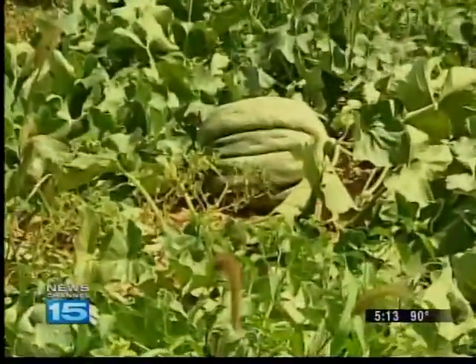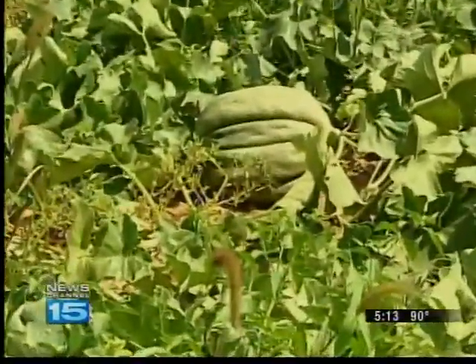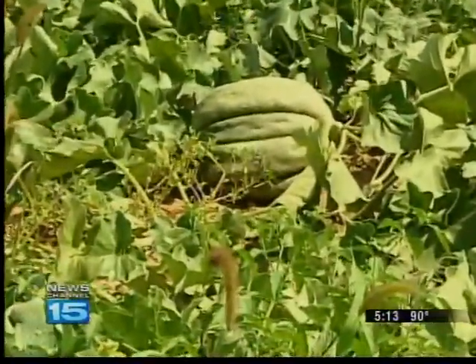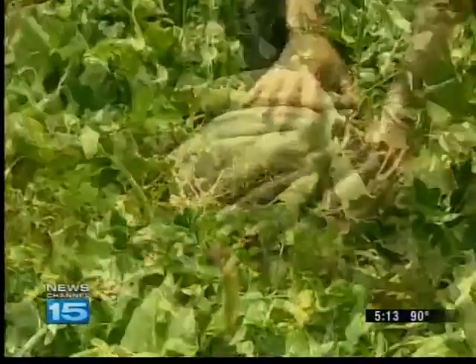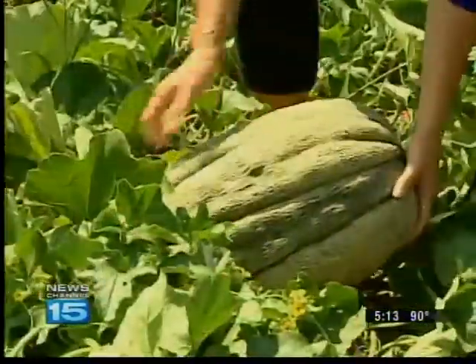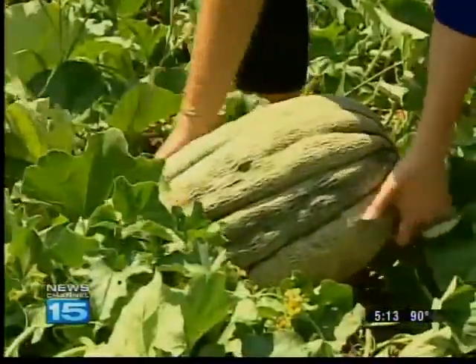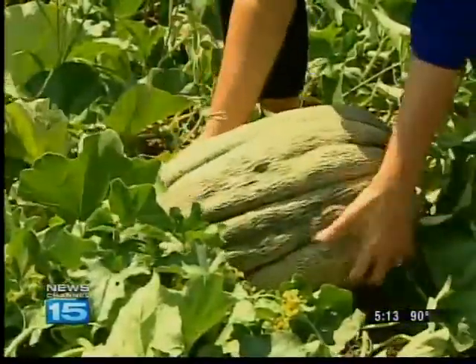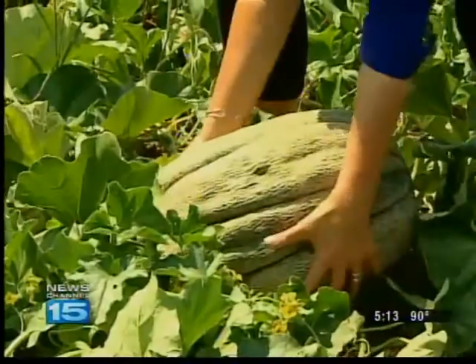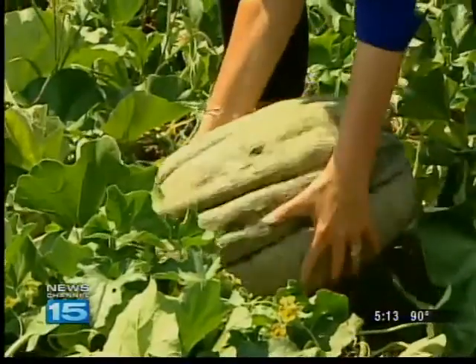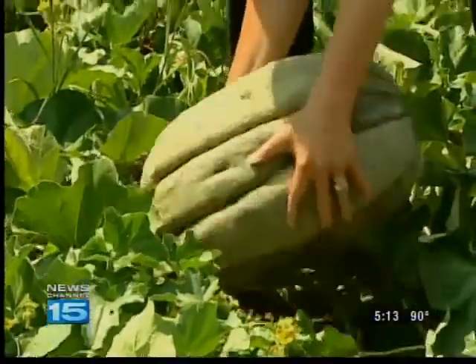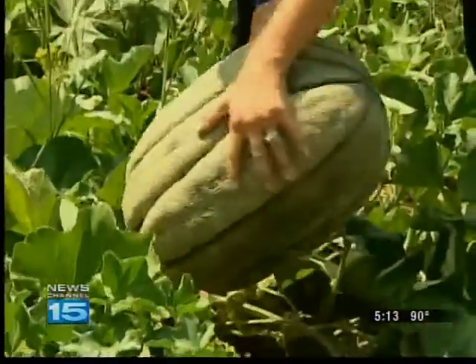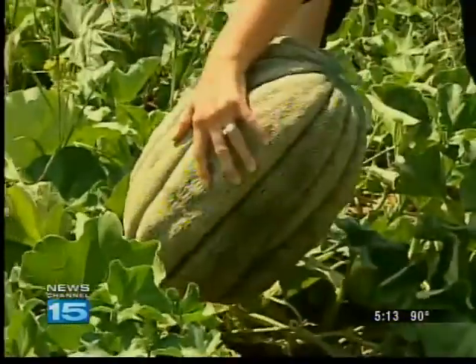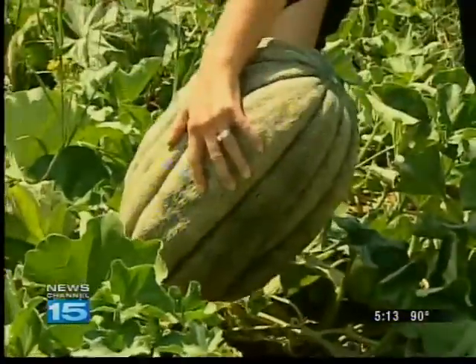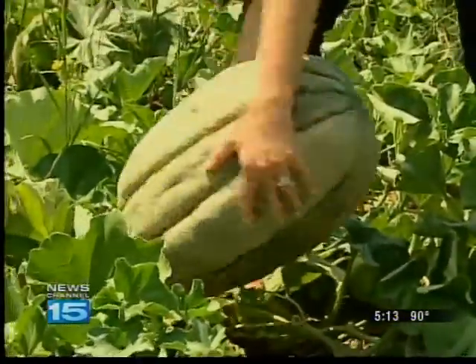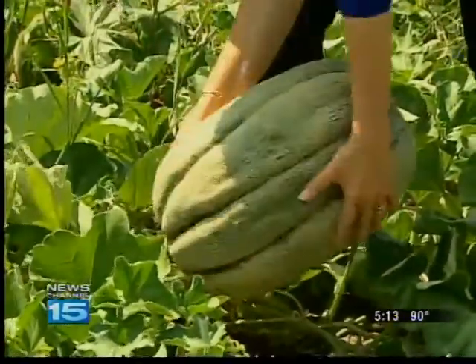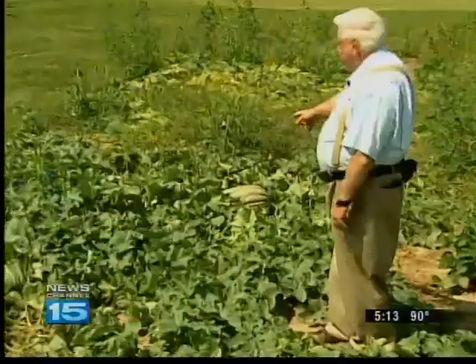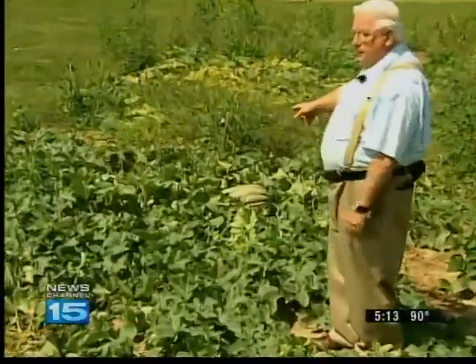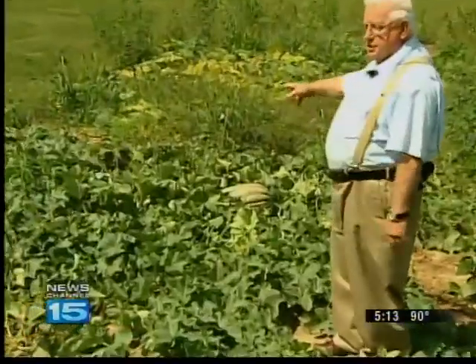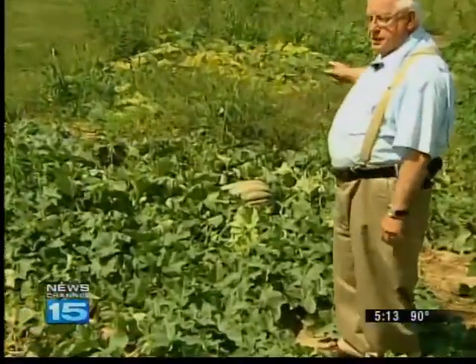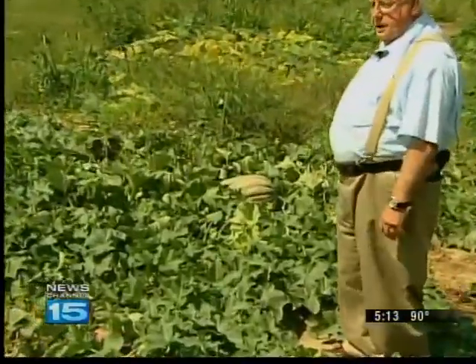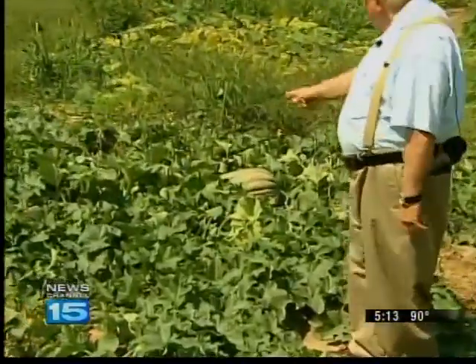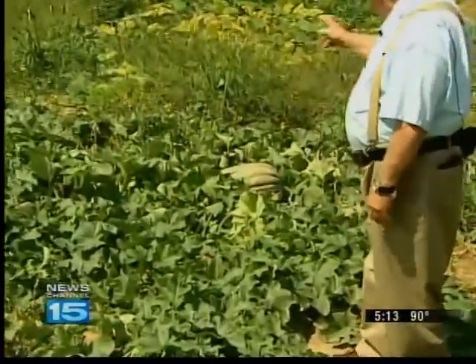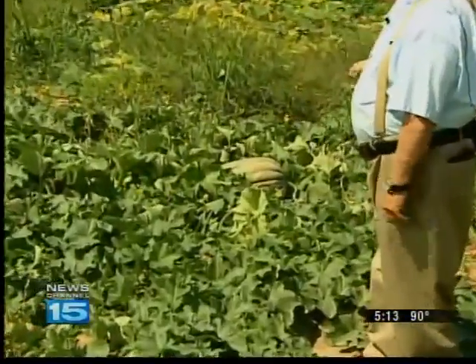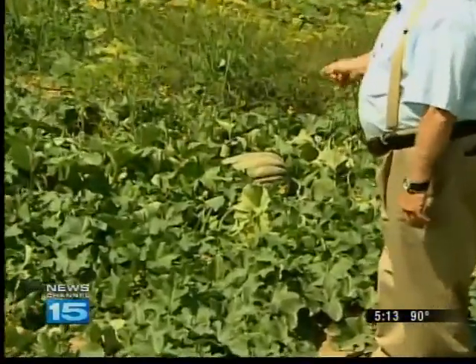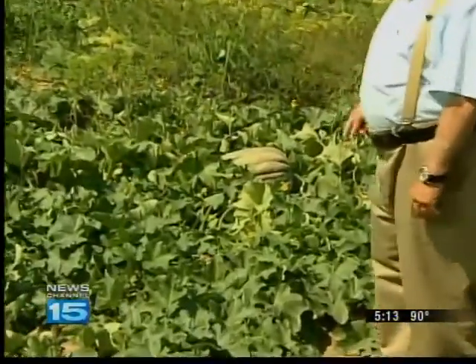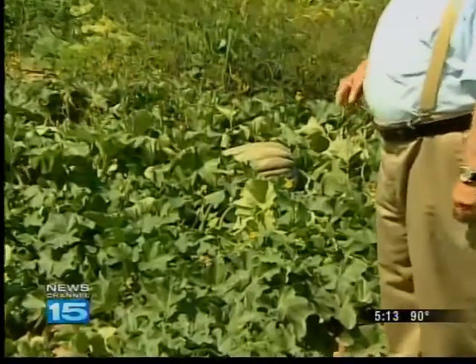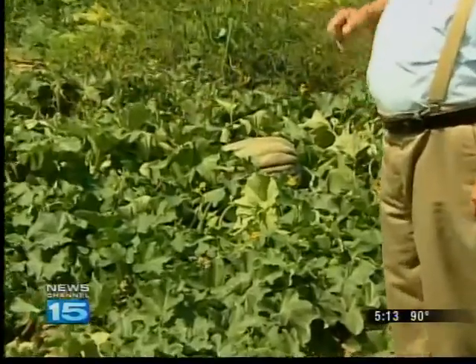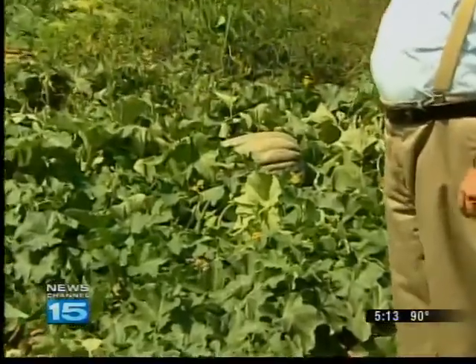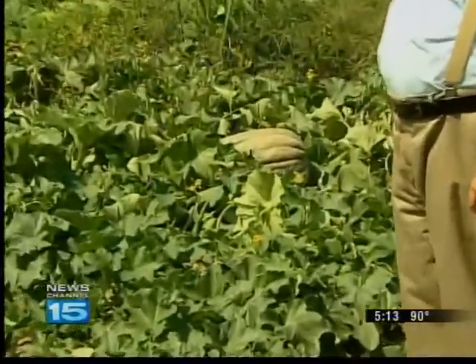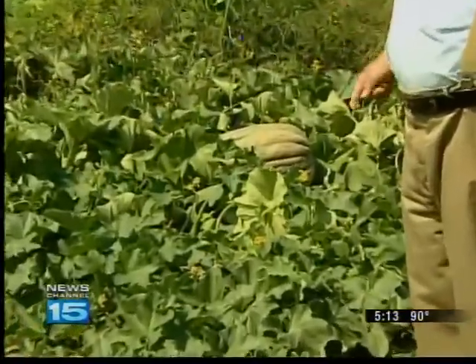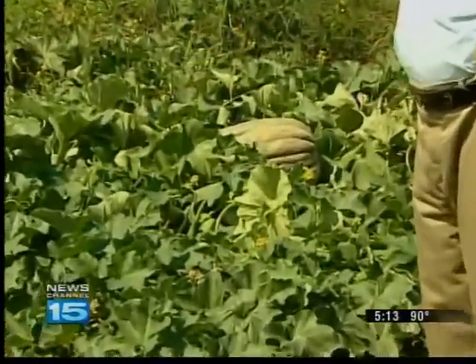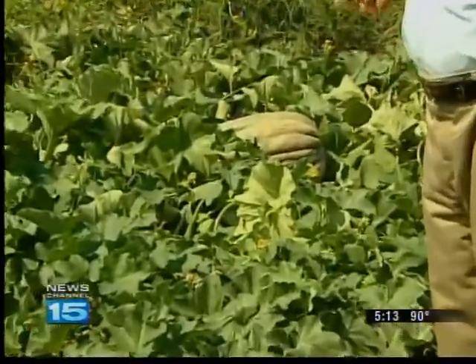The biggest of the bunch weighs at least 40 pounds. That's 45 inches this way, and 39 inches that way.